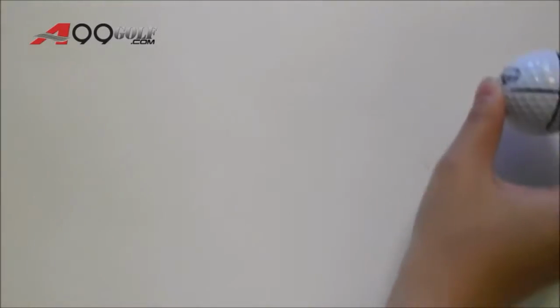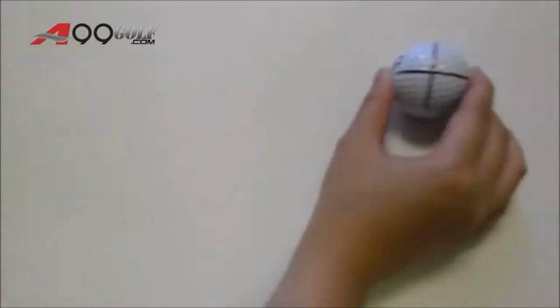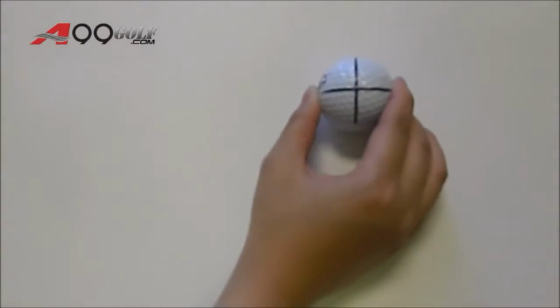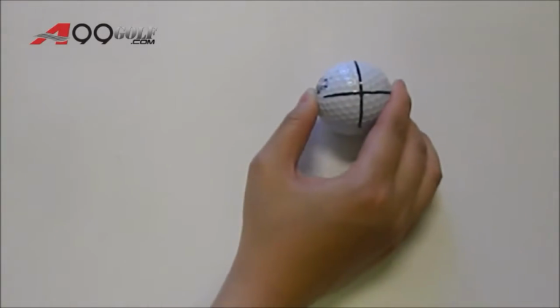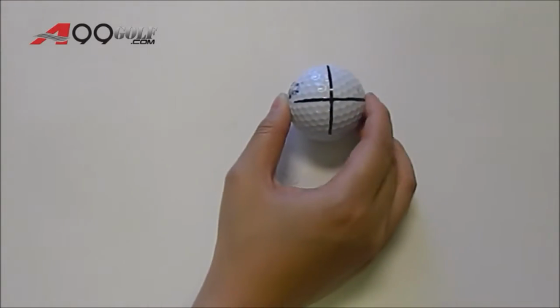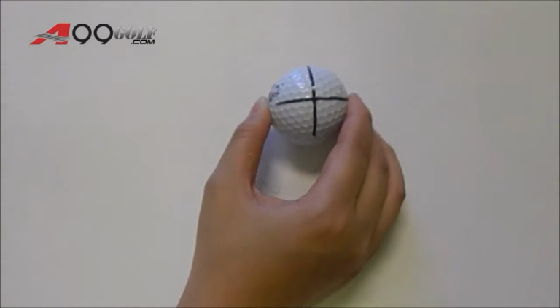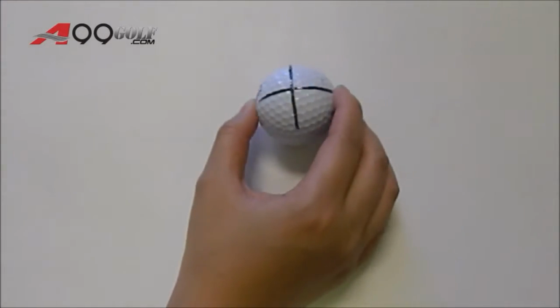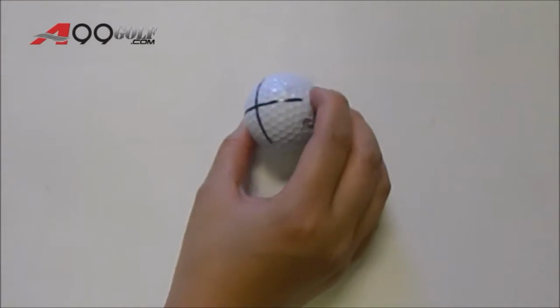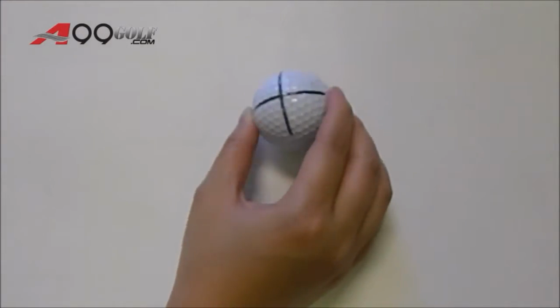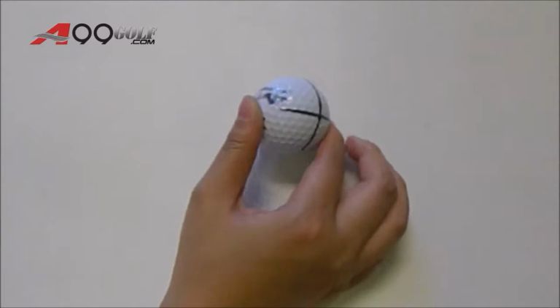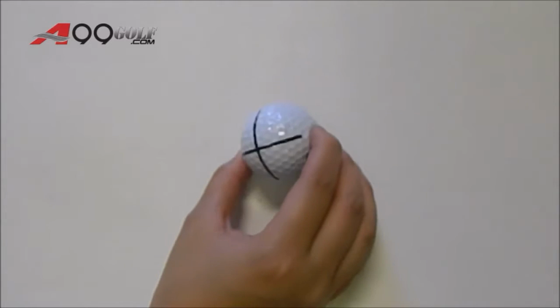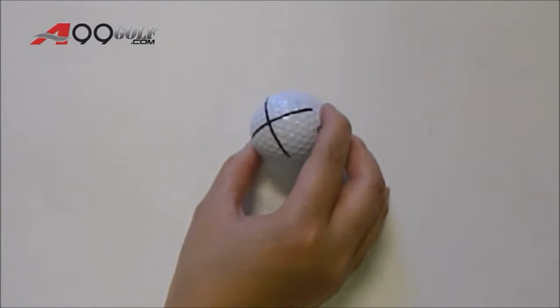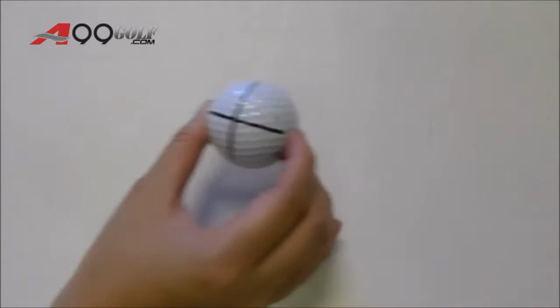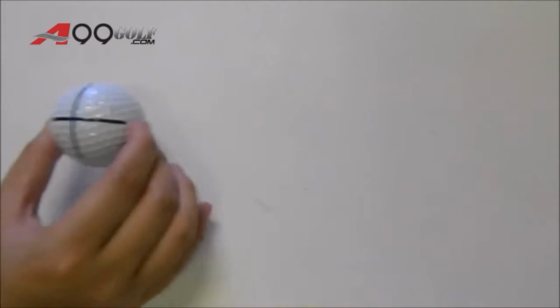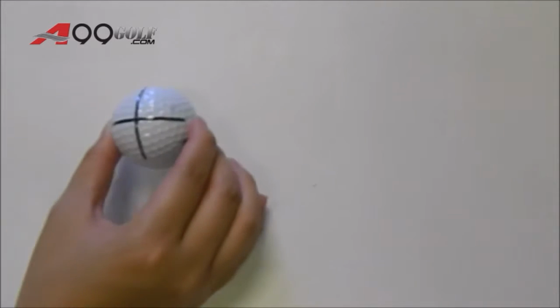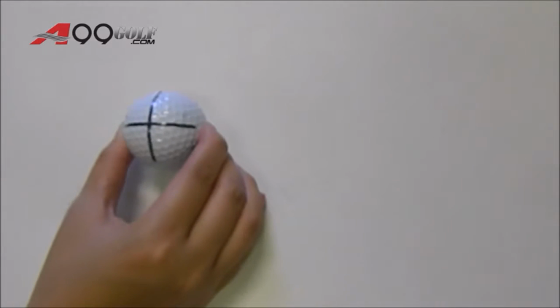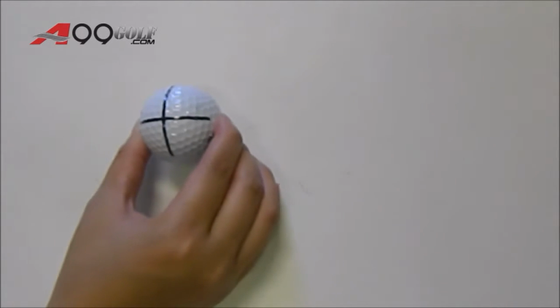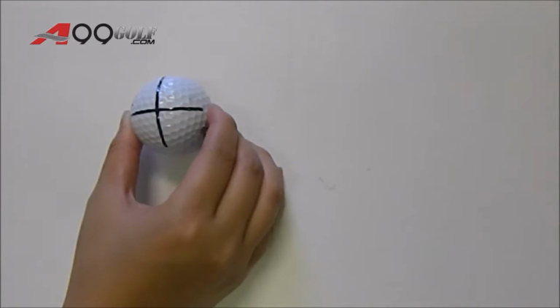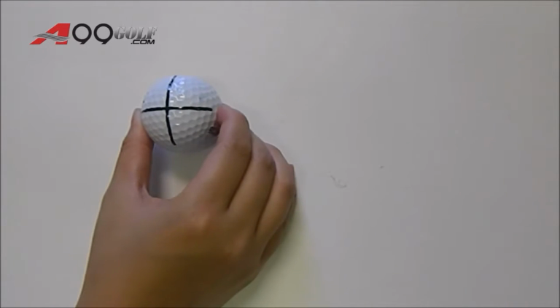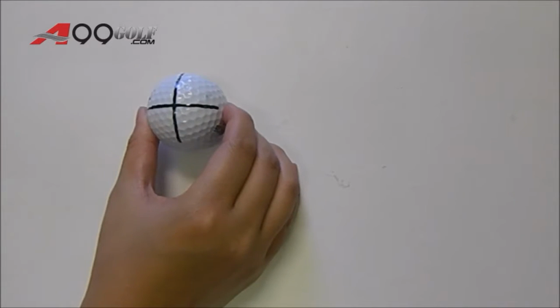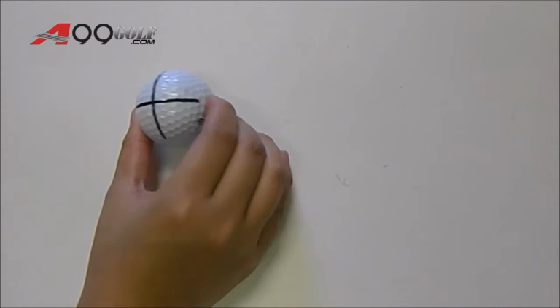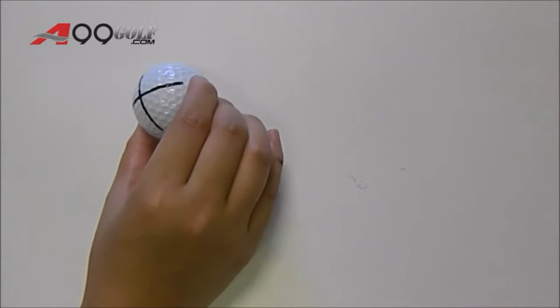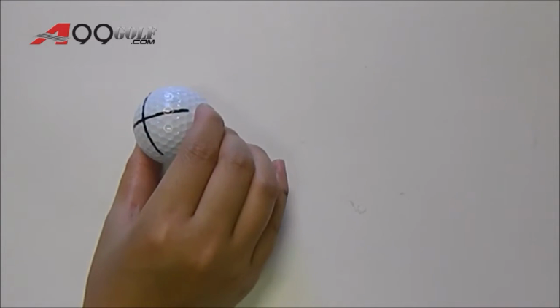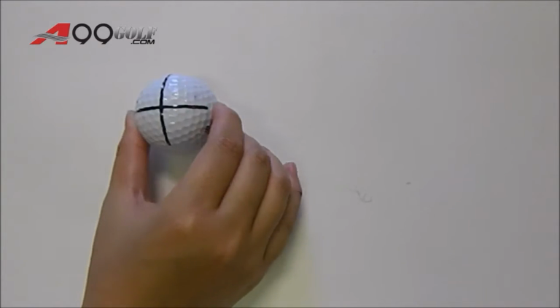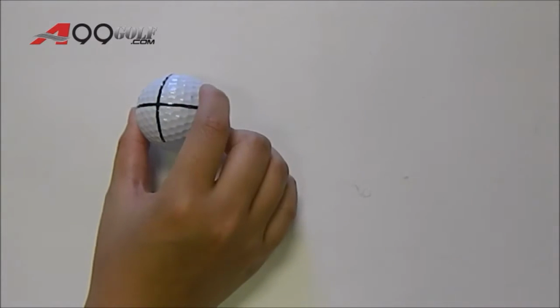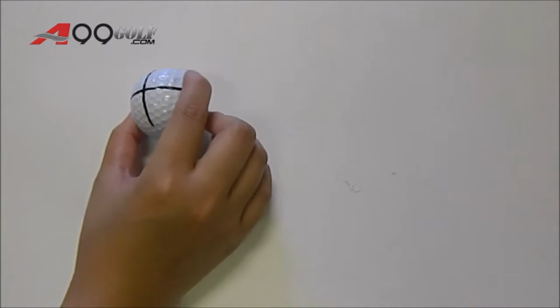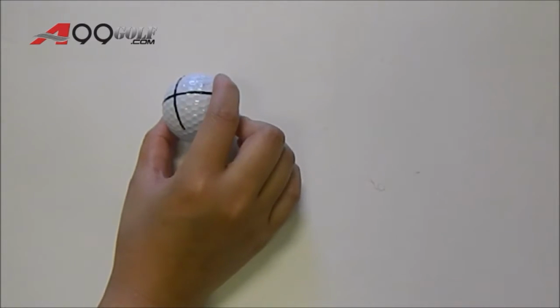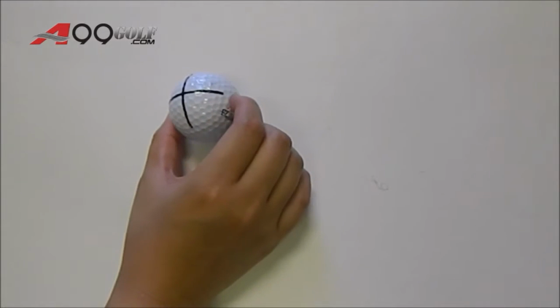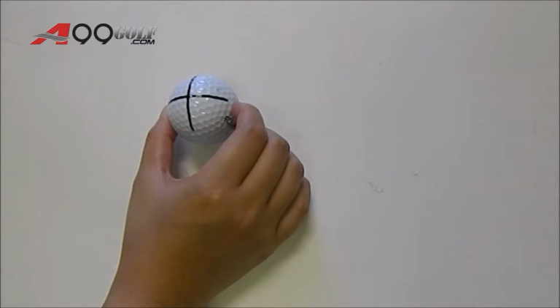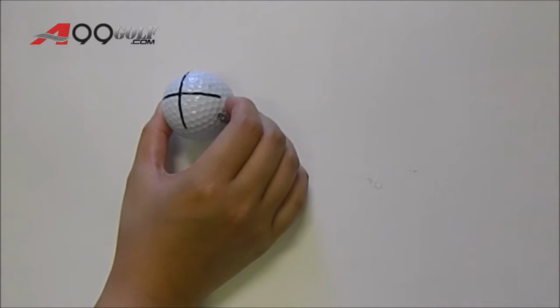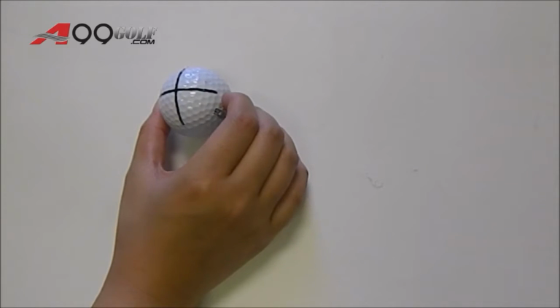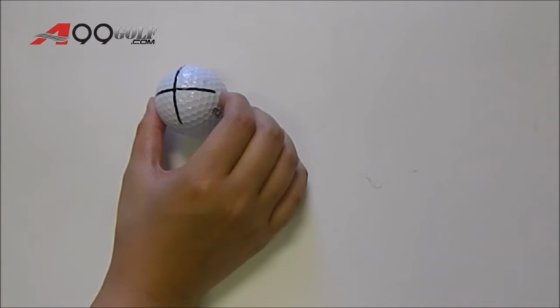Here is a golf ball that we have already aligned. Just simply follow the line and see if your putting is straight or not.